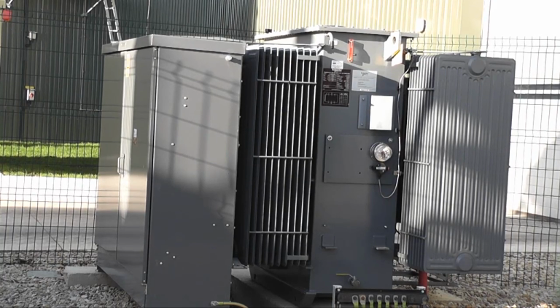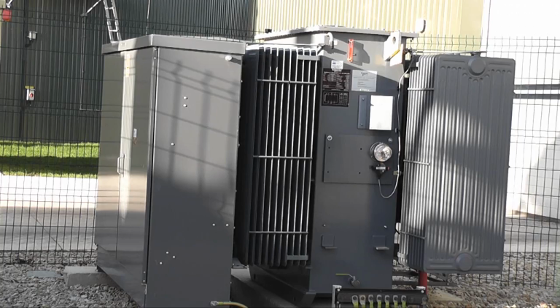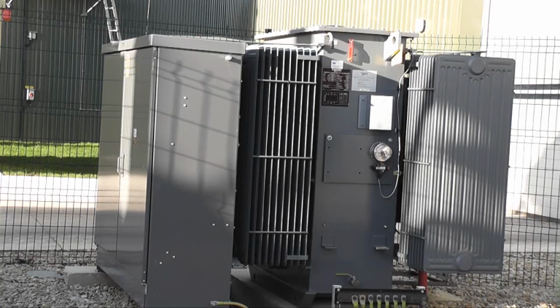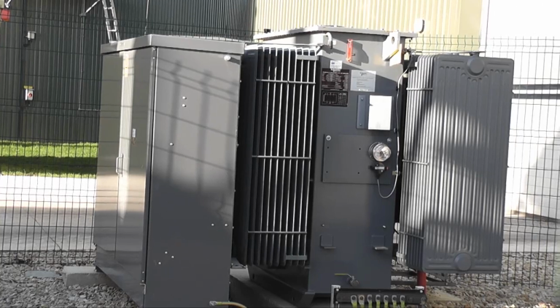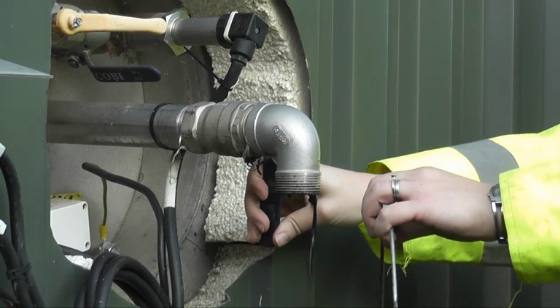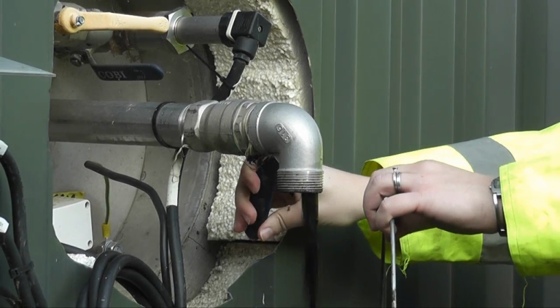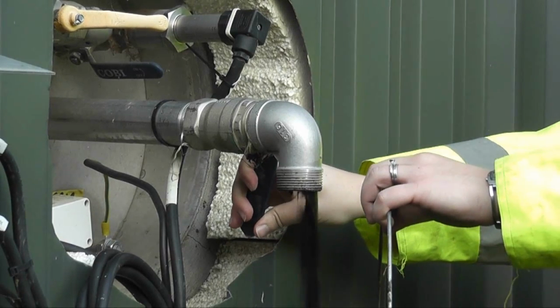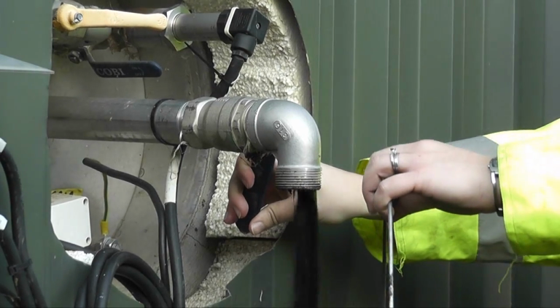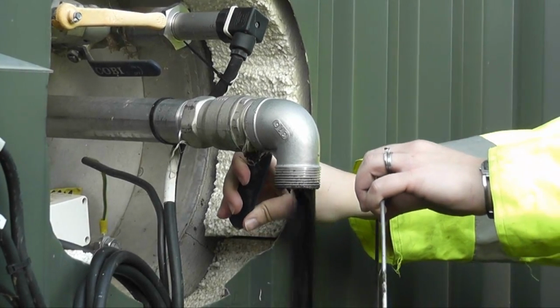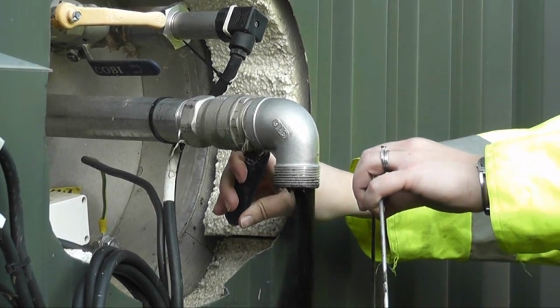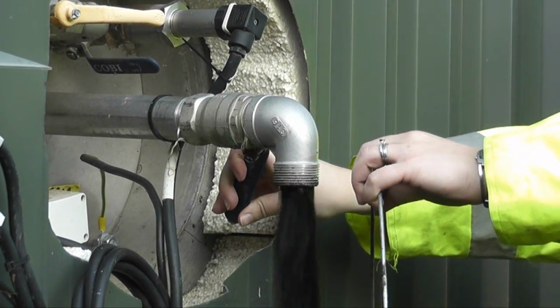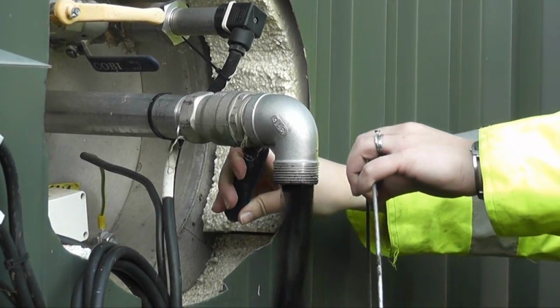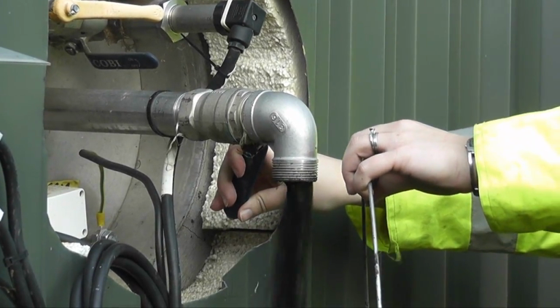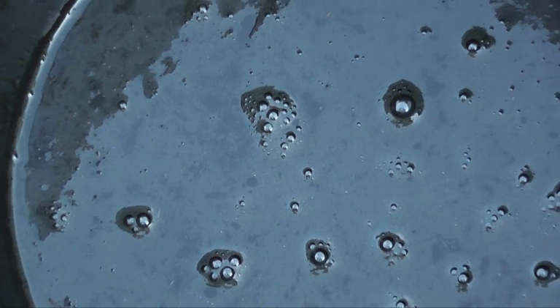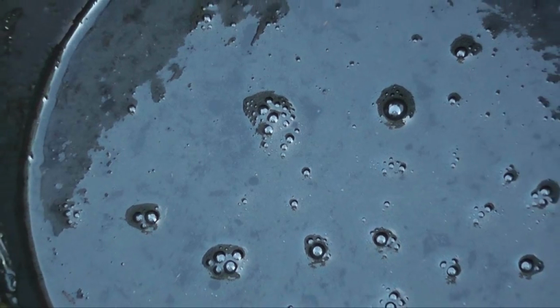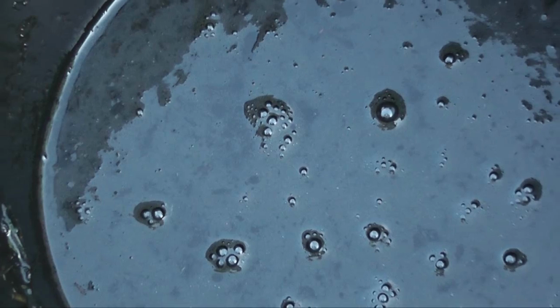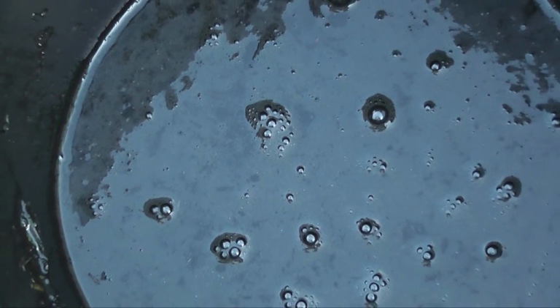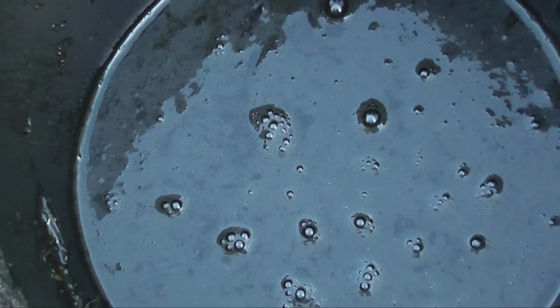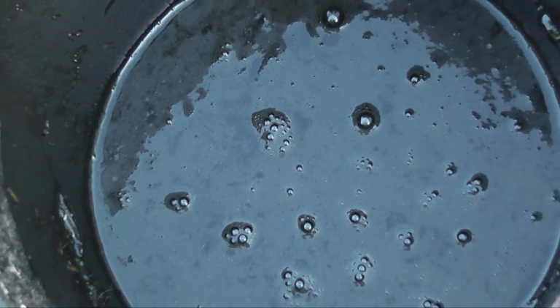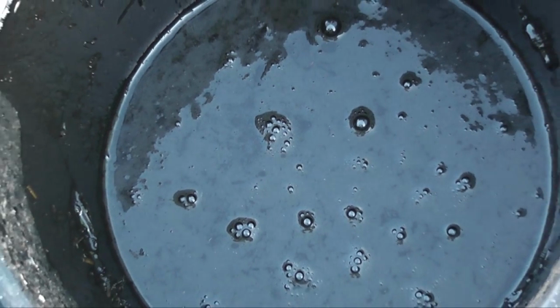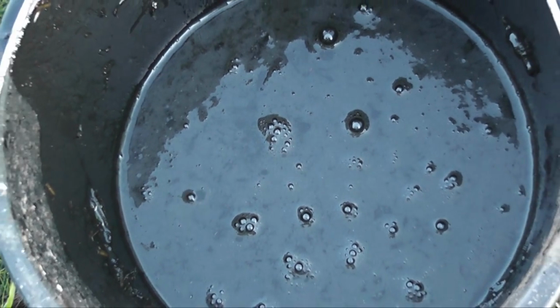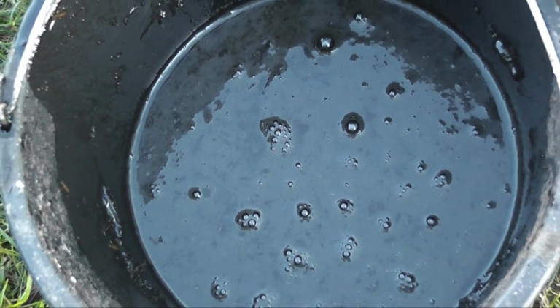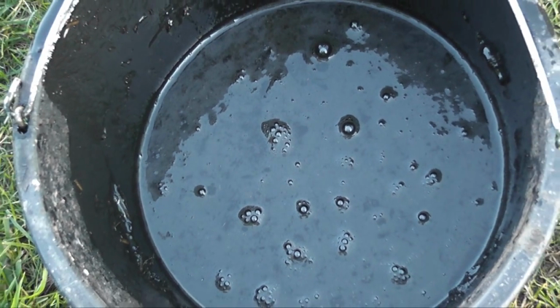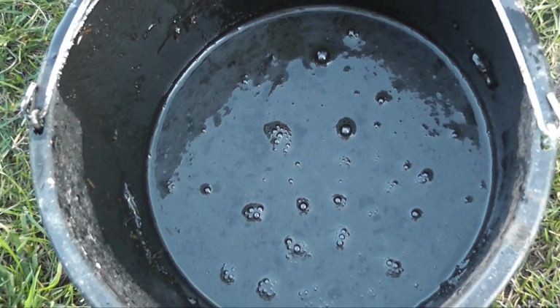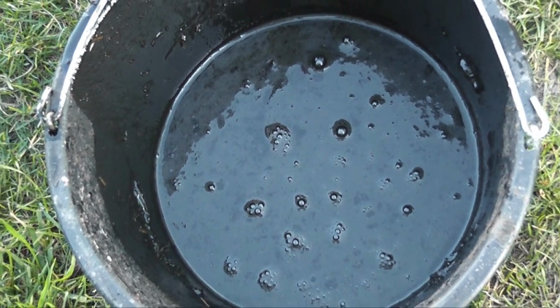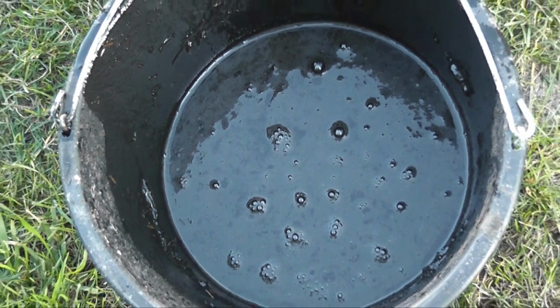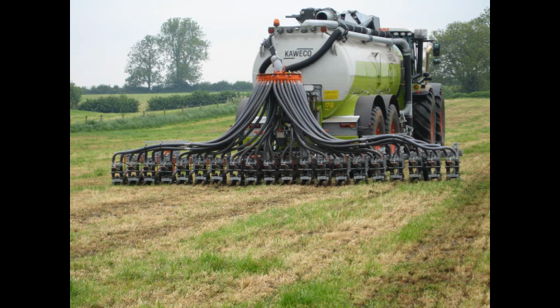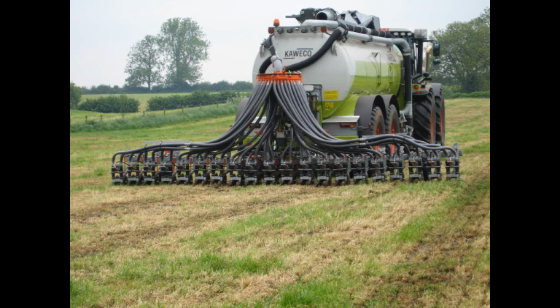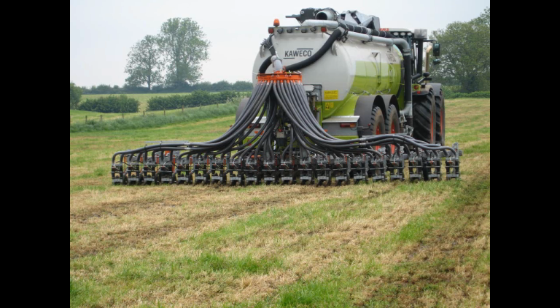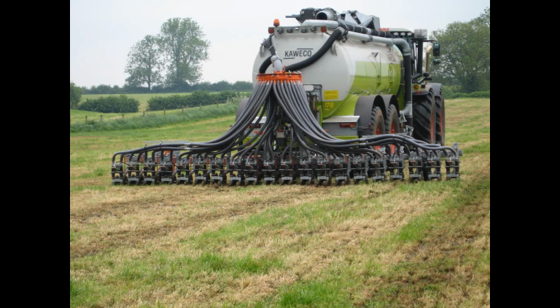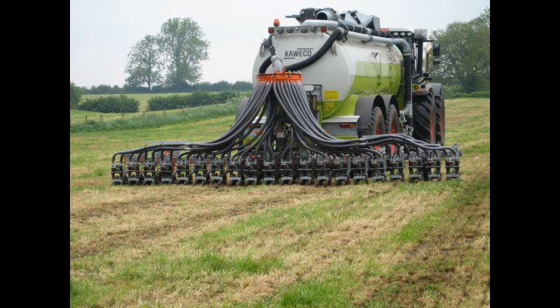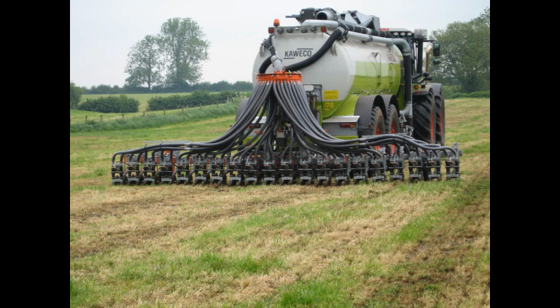The nutritious organic fertiliser is a black liquid which is taken from the plant and spread as a valuable fertiliser on local farmland. This helps improve crop yield and replace artificial fertilisers.